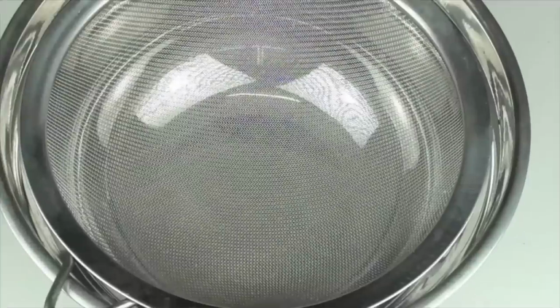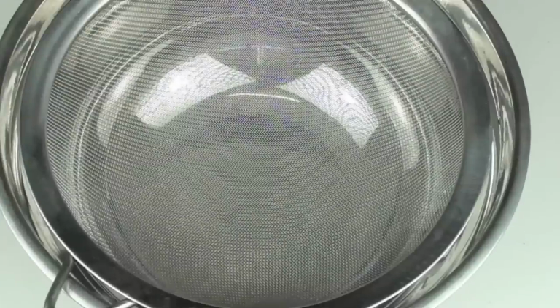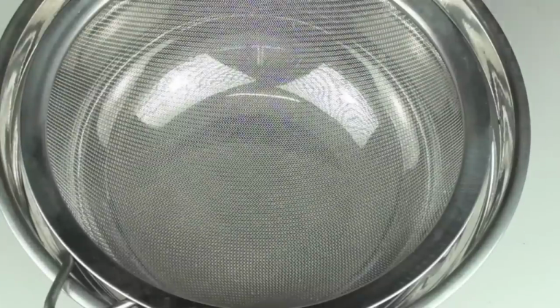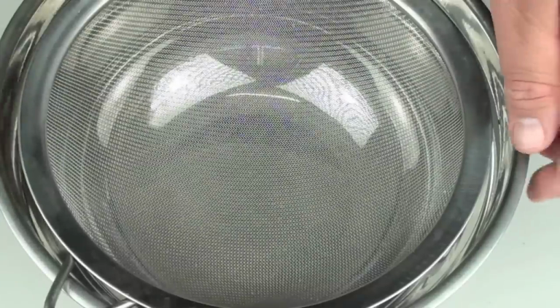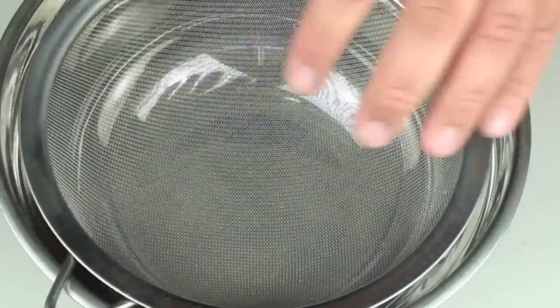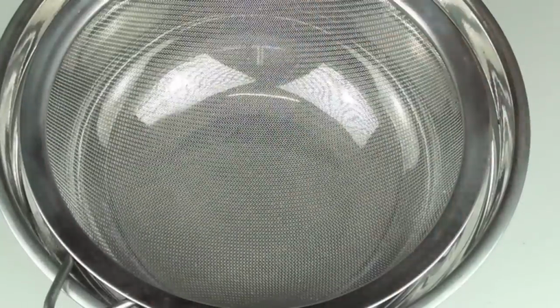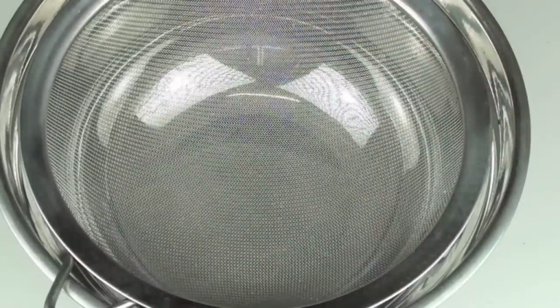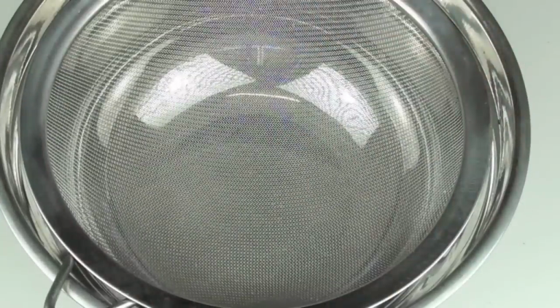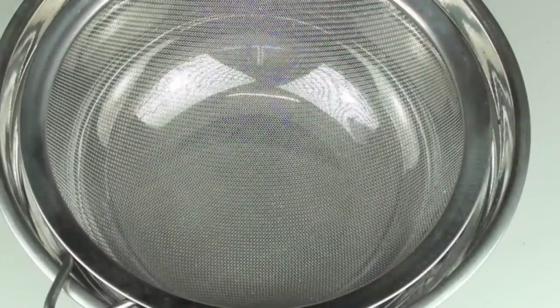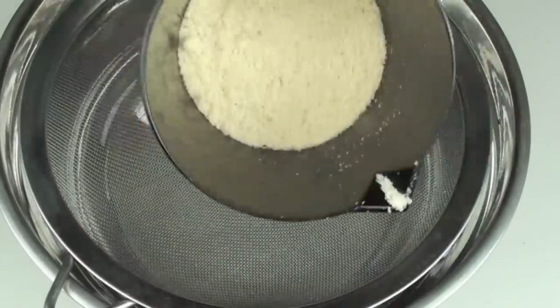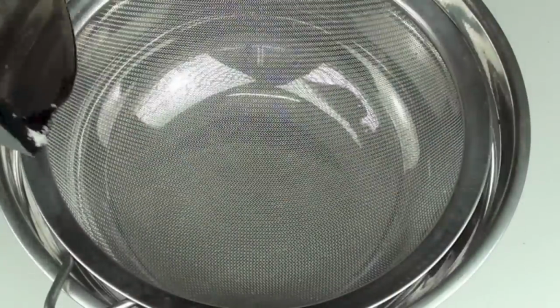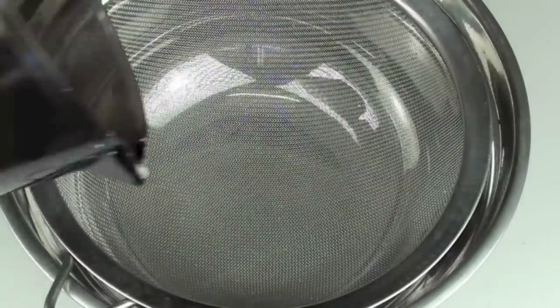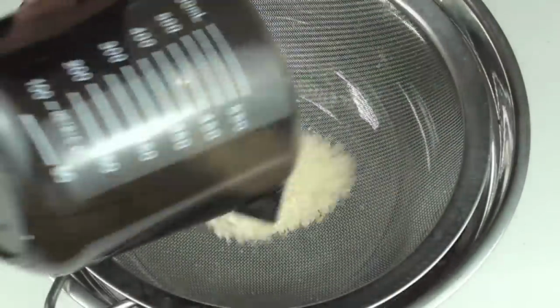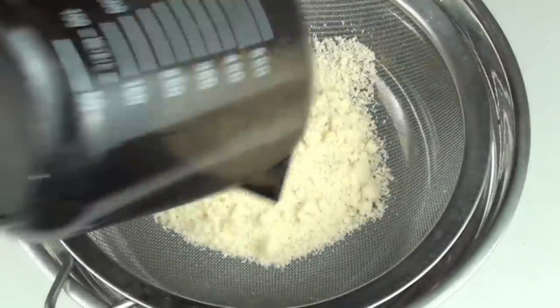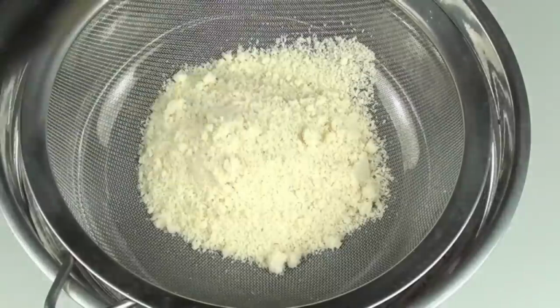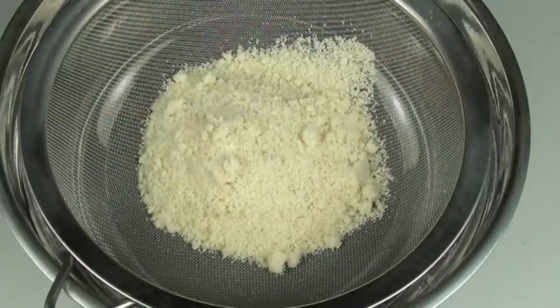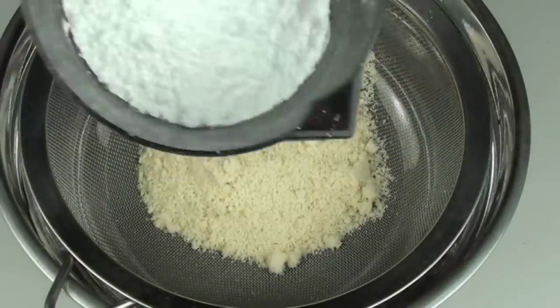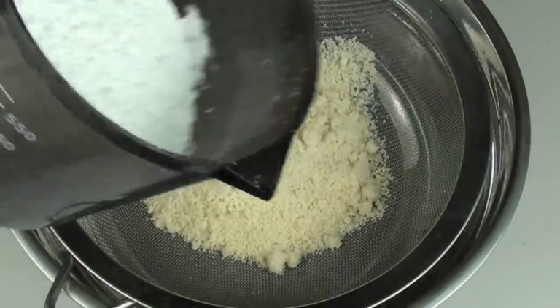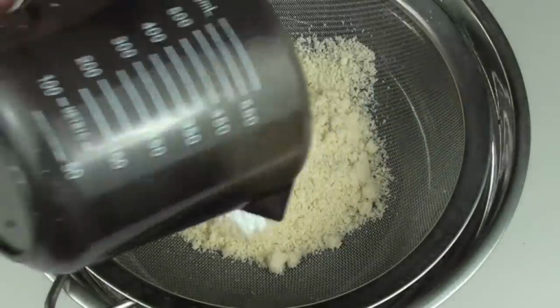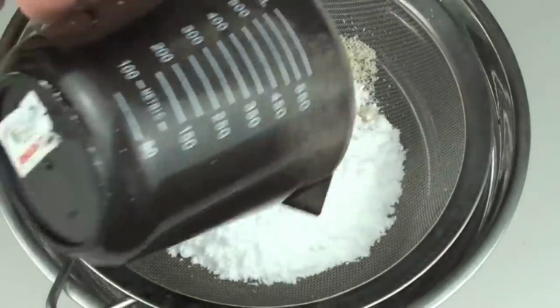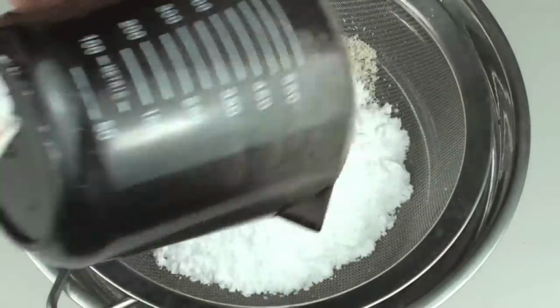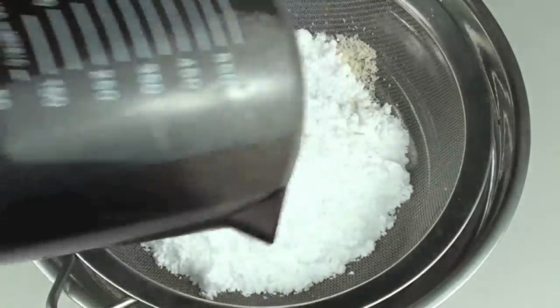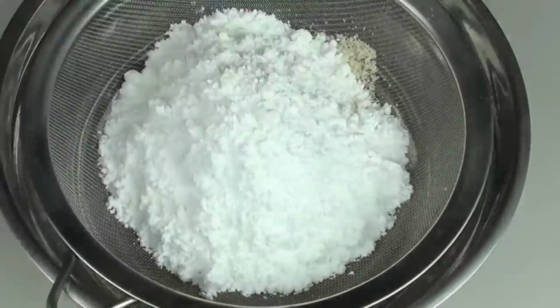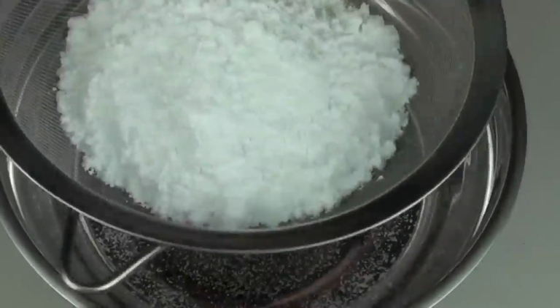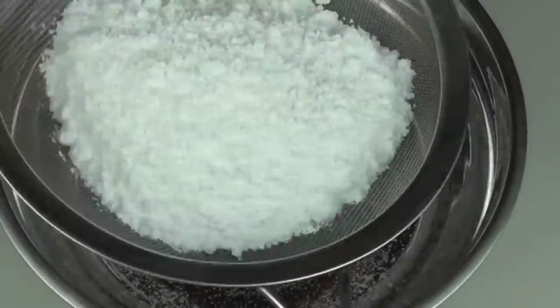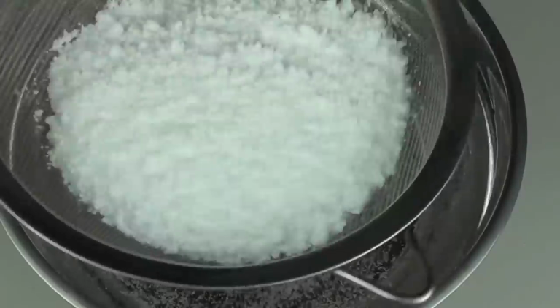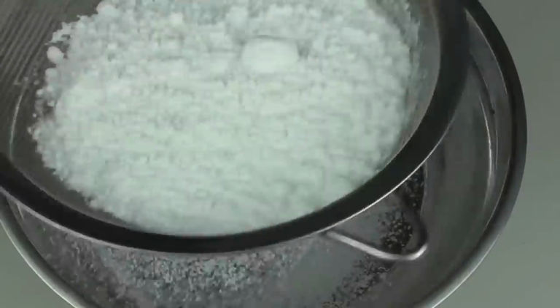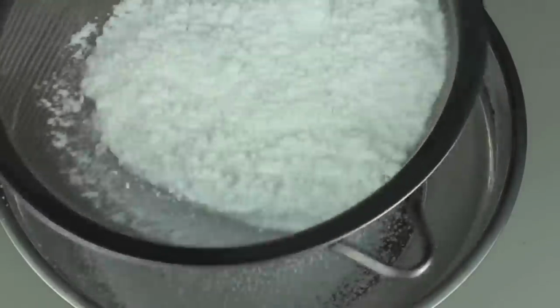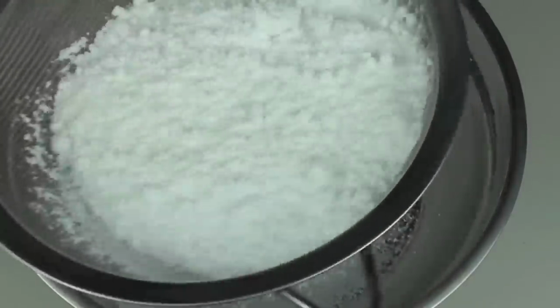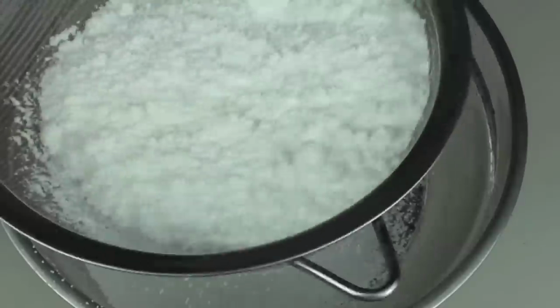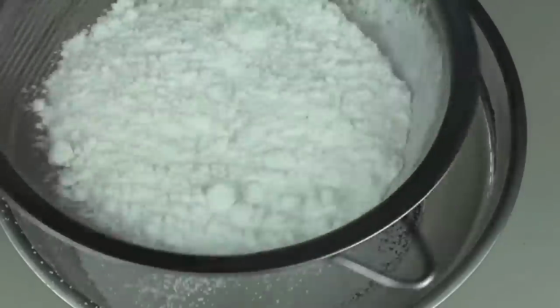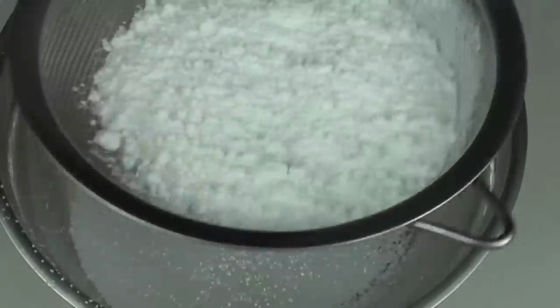To start off with I've got a bowl with a sieve on top. Into that I'm going to place in our almond meal and our confectionary sugar, and we're just going to sift this through completely, just to get all the lumps out.